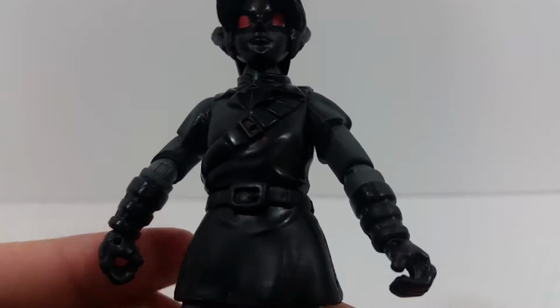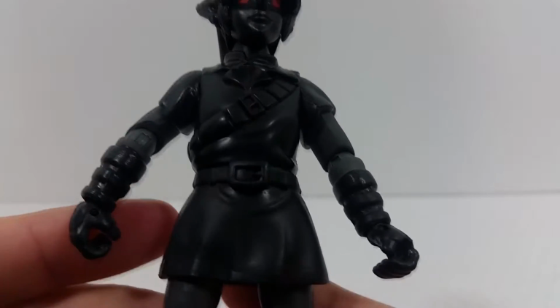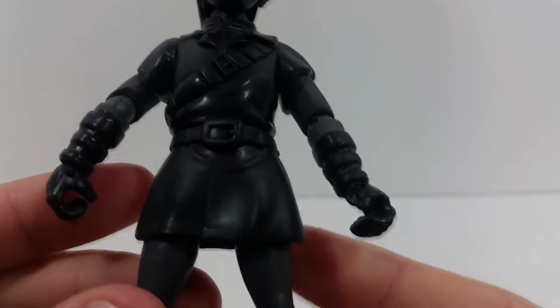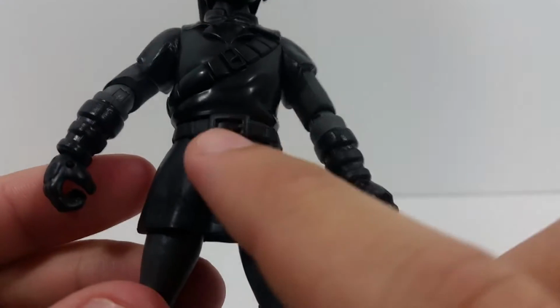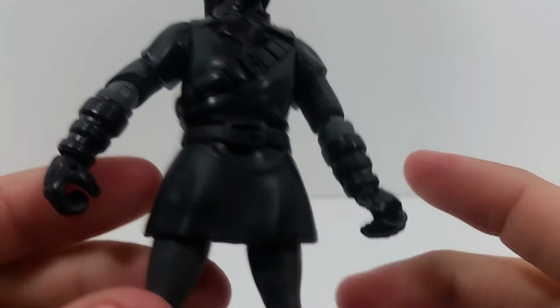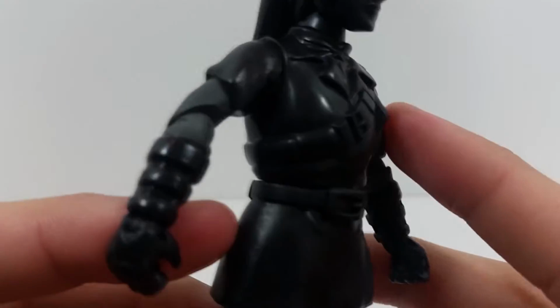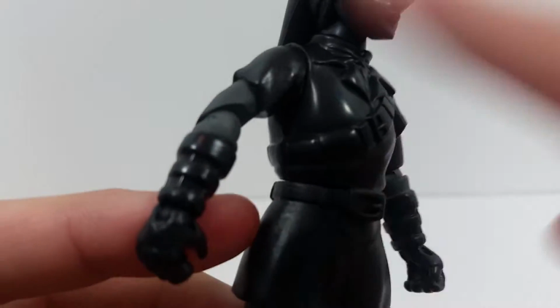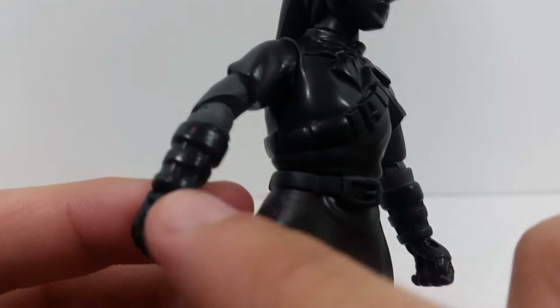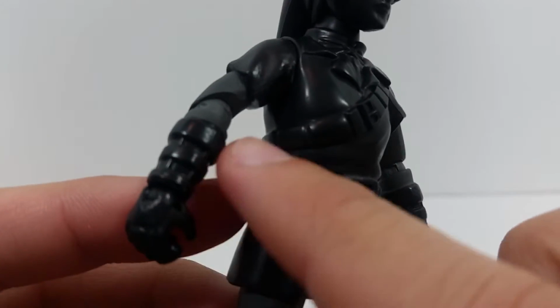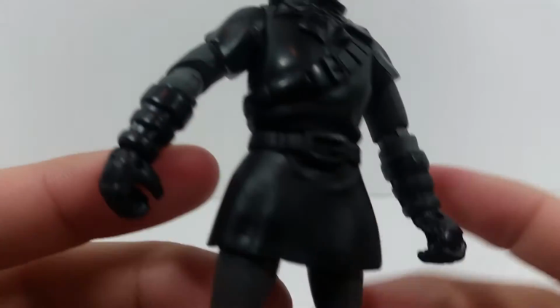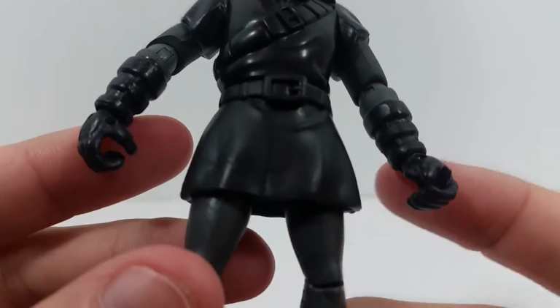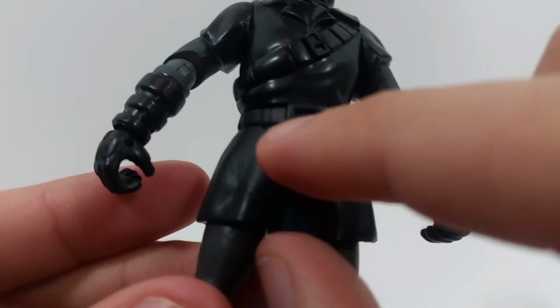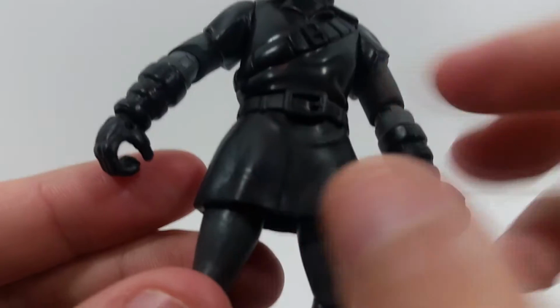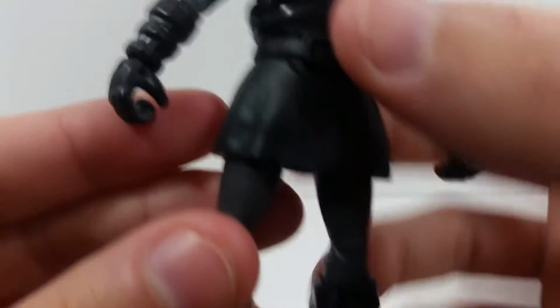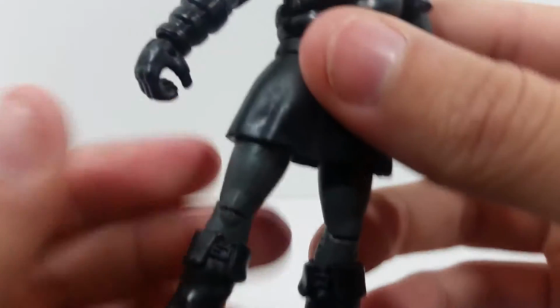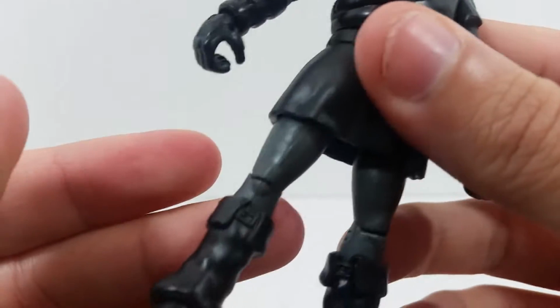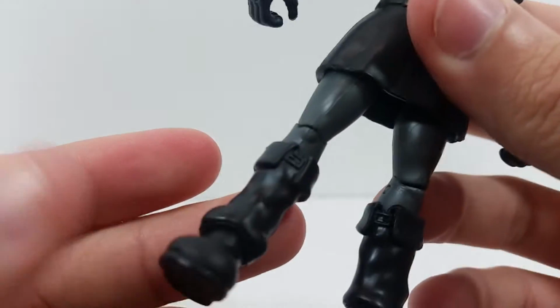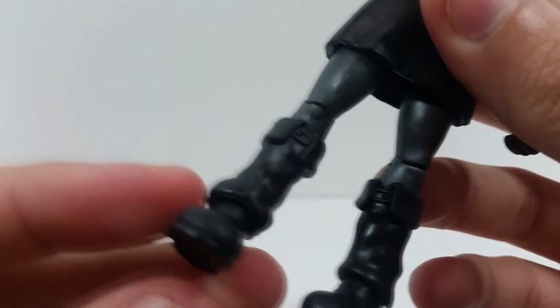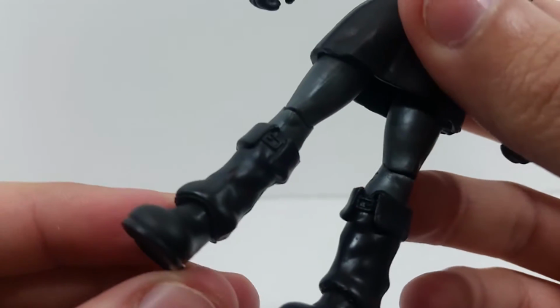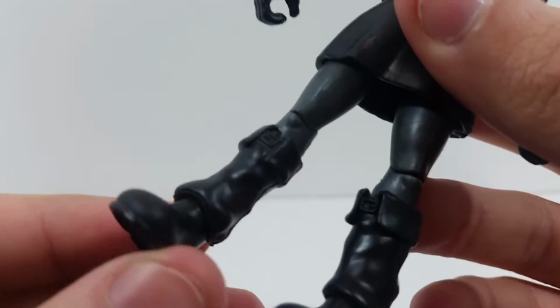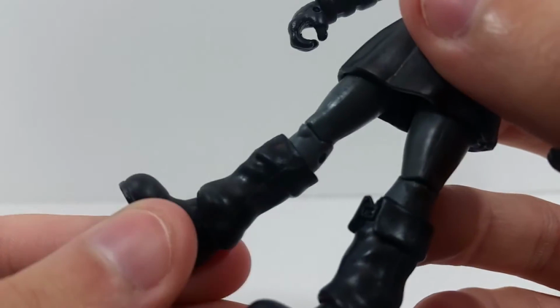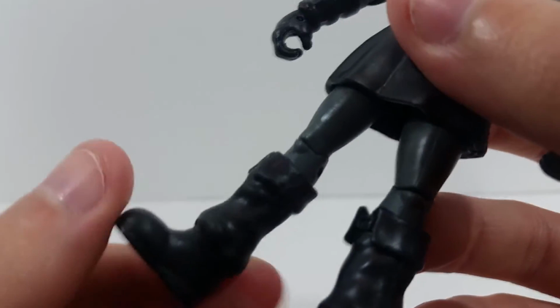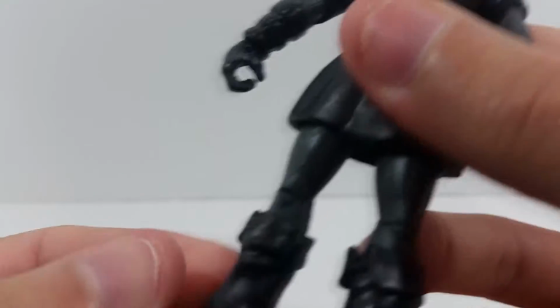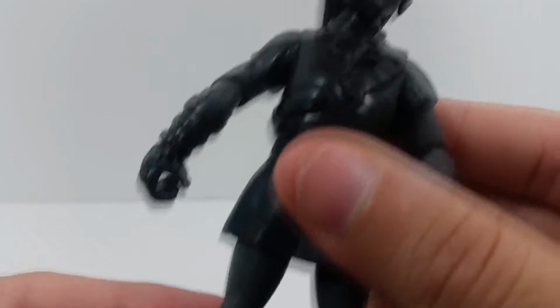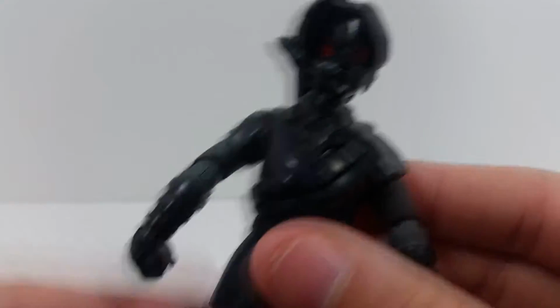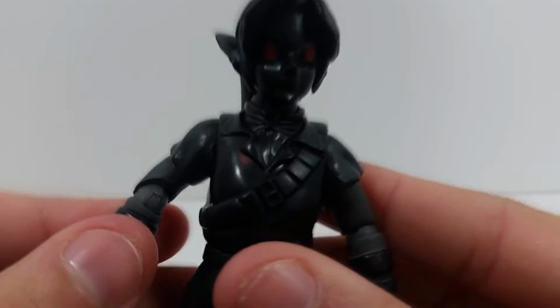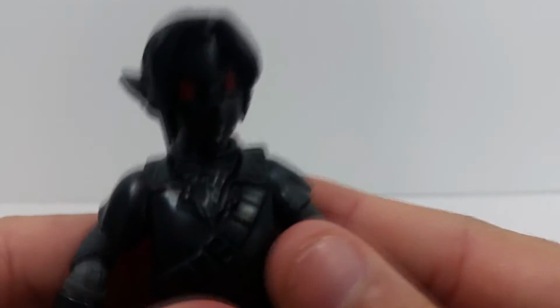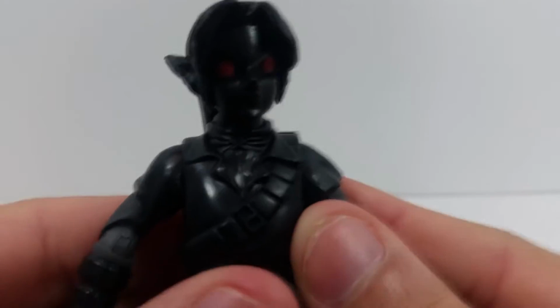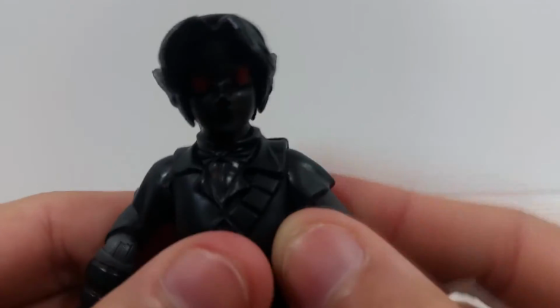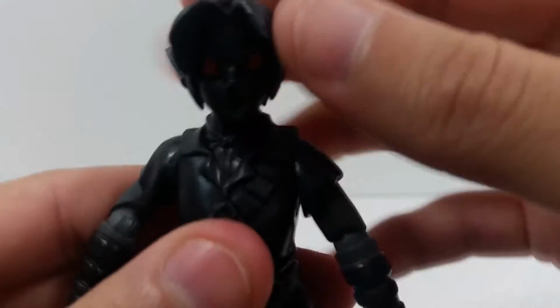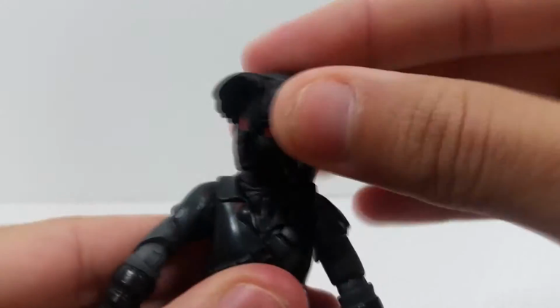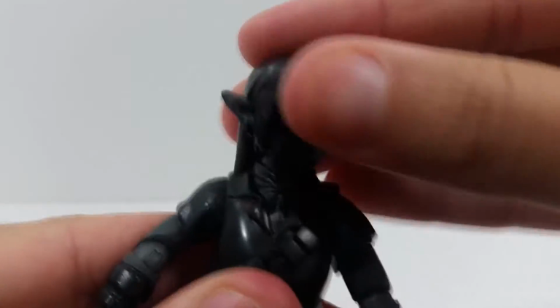You've got the strap coming down, the buckle, straps on the arm, a skirt piece, and his boots.